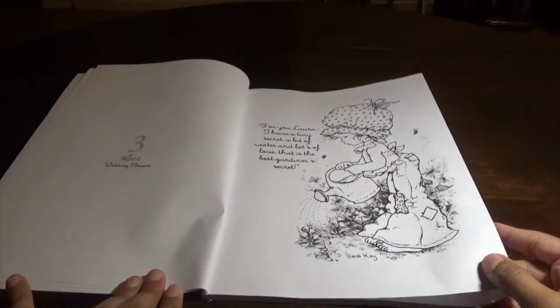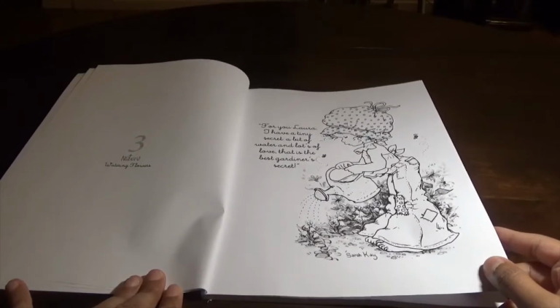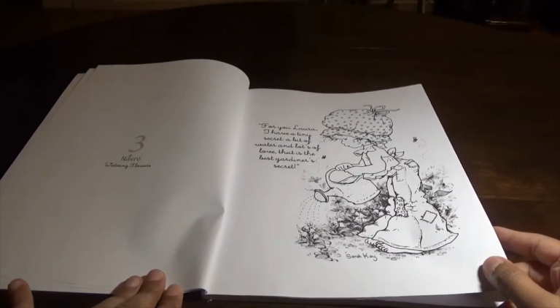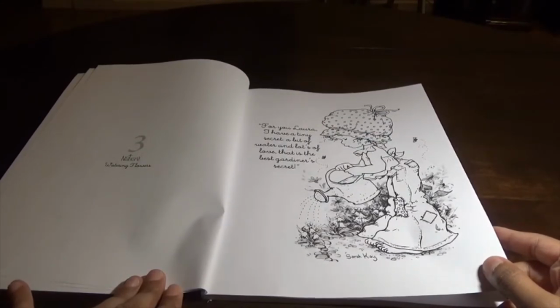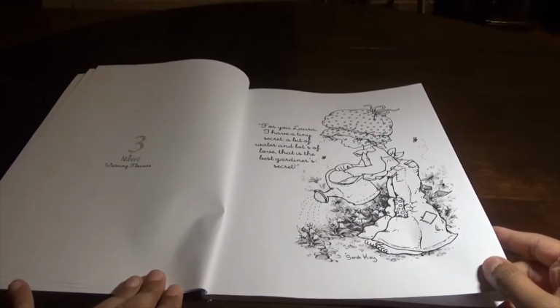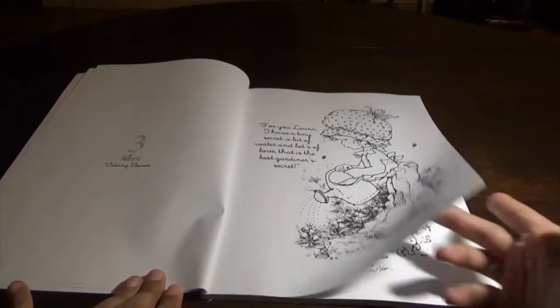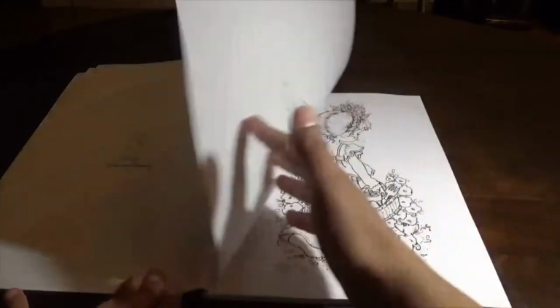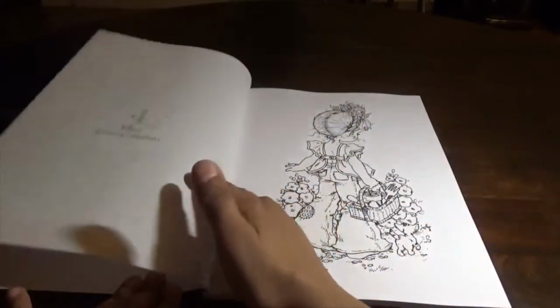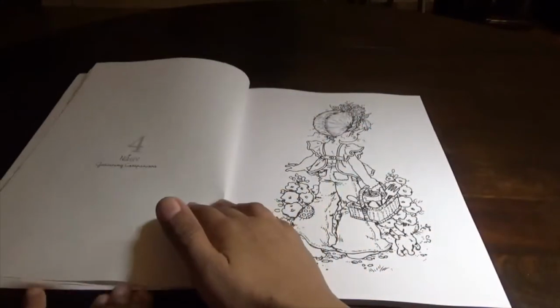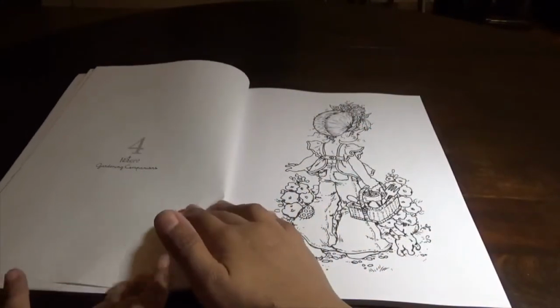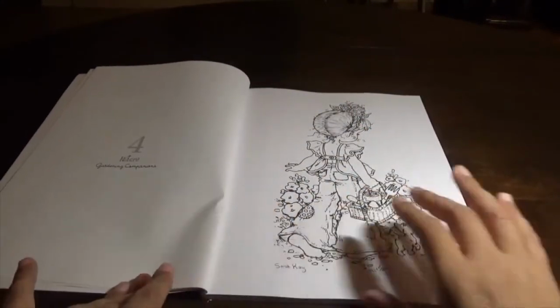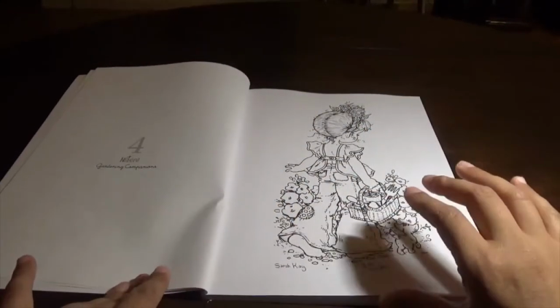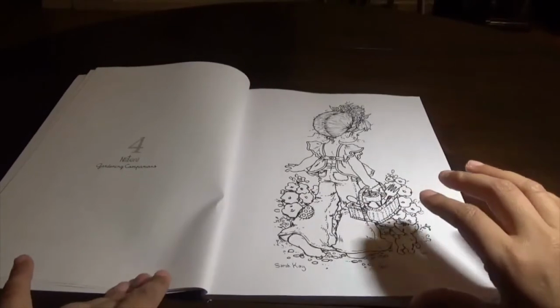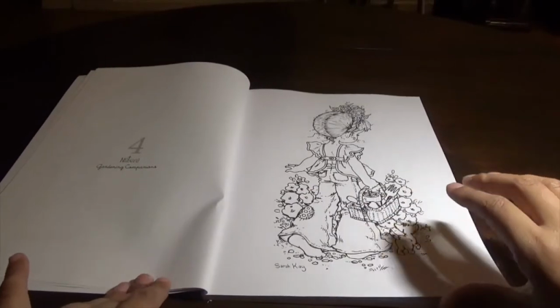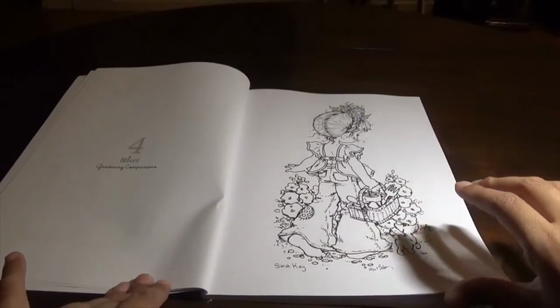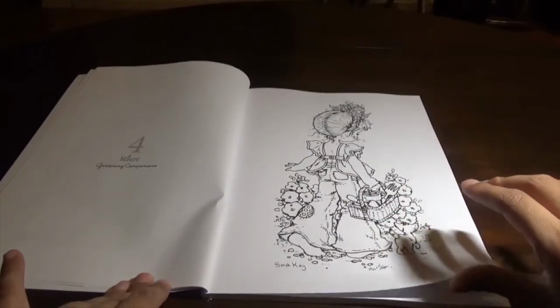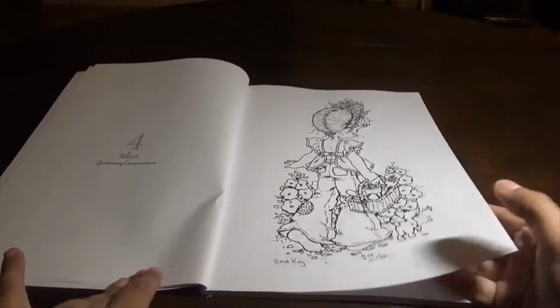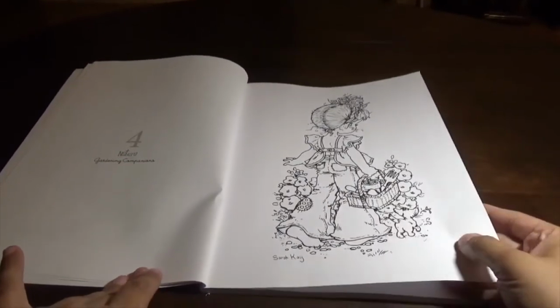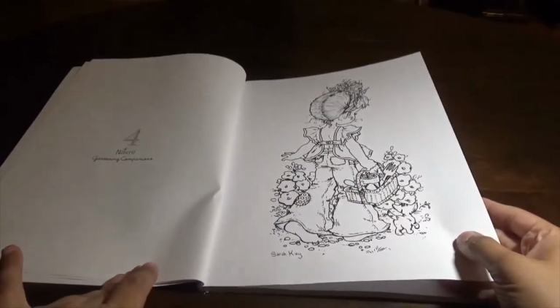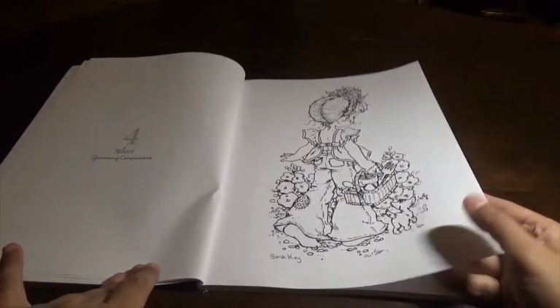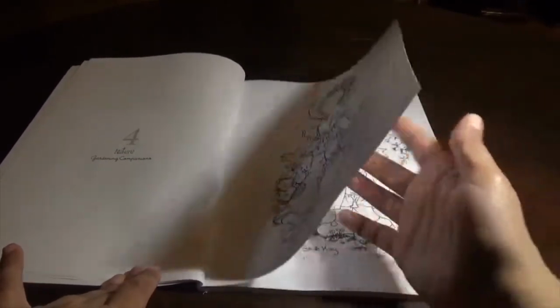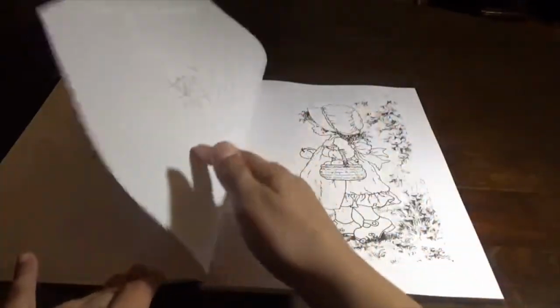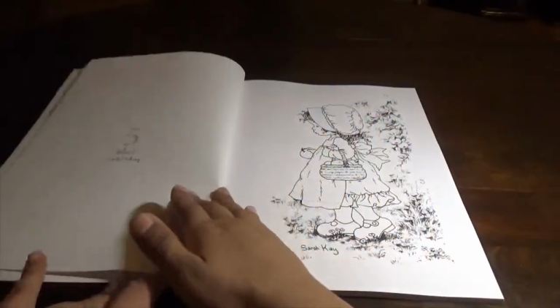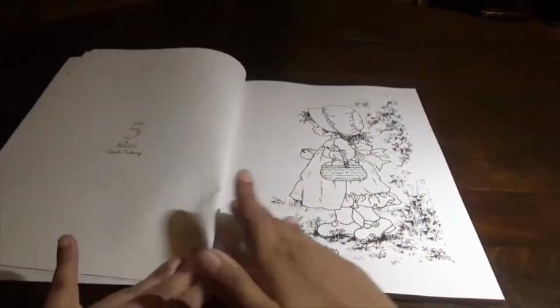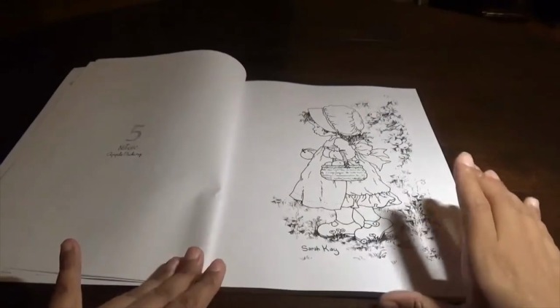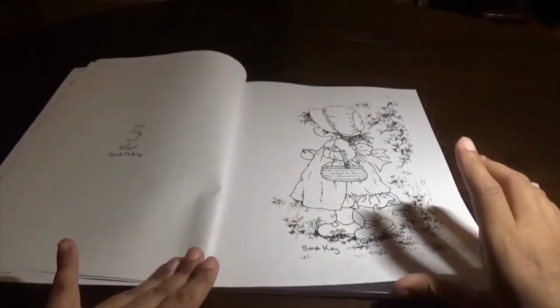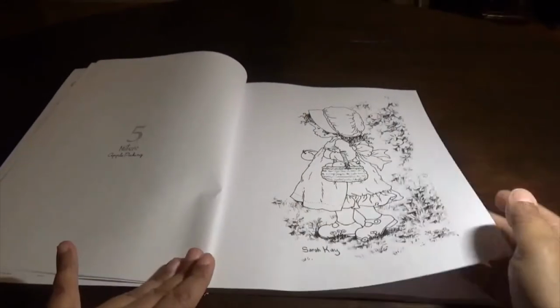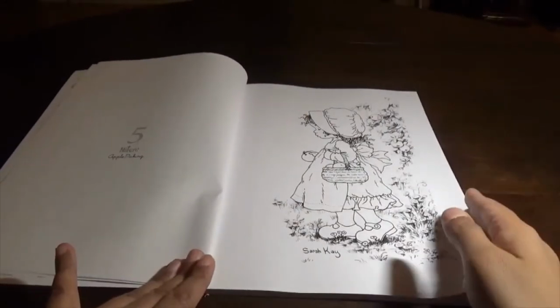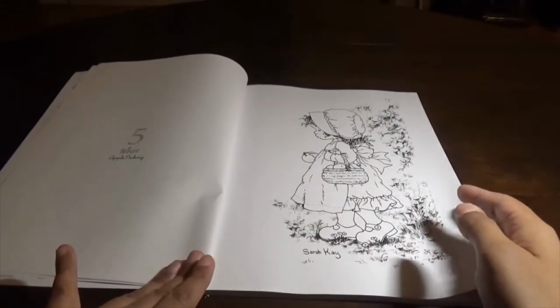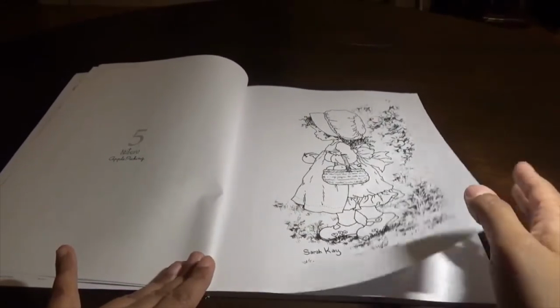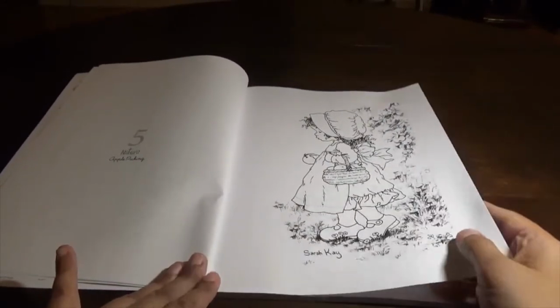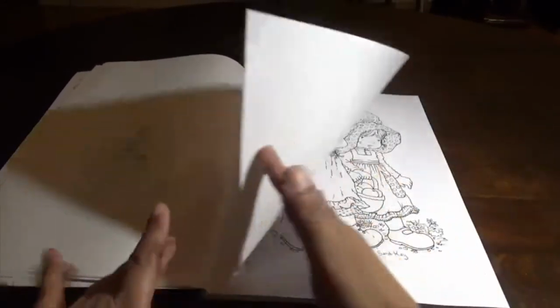My mother said these images reminded her of Strawberry Shortcake. And to a degree yes, and to a degree no. But I like these kind of things because it brings me back to my childhood — these are the images that I liked growing up.